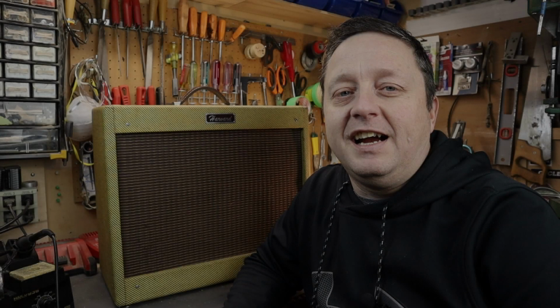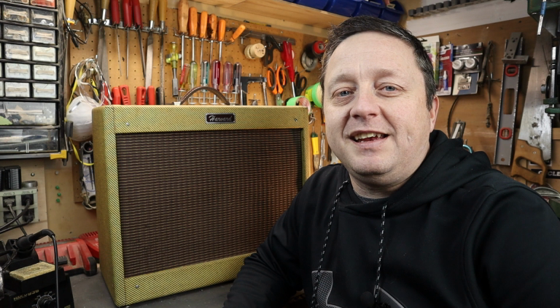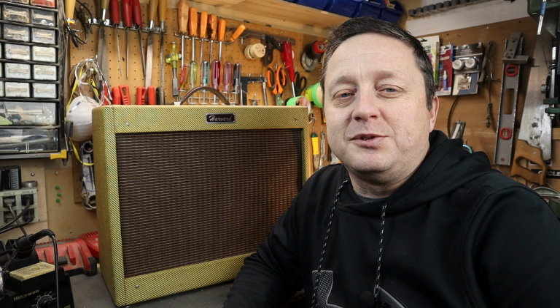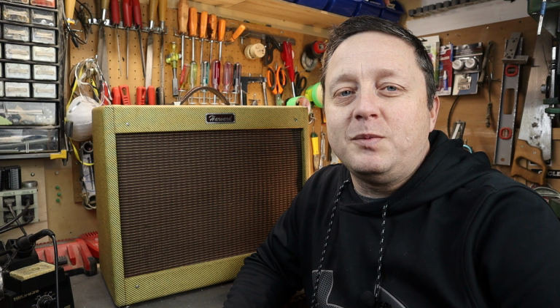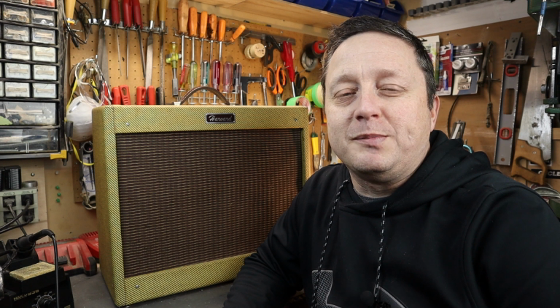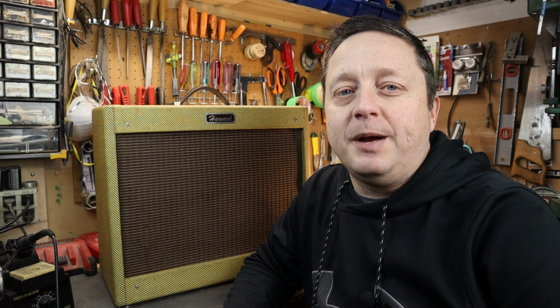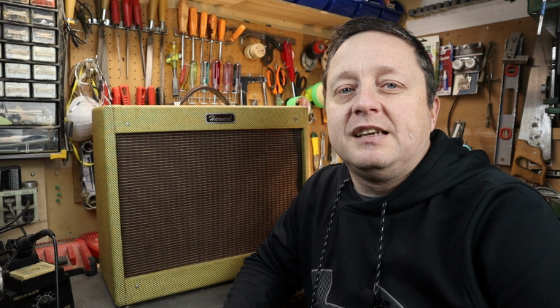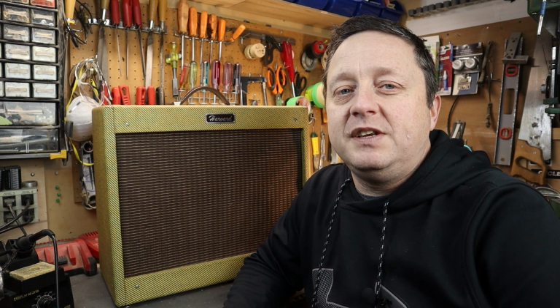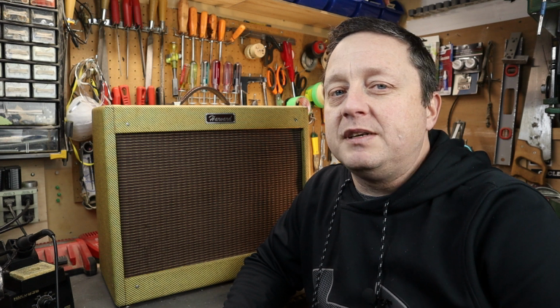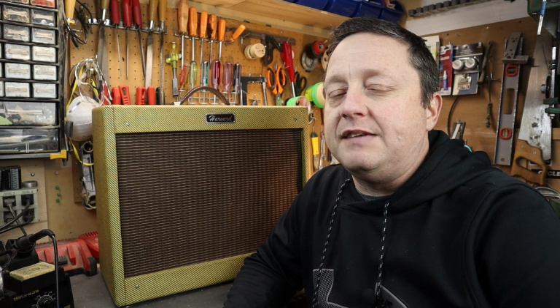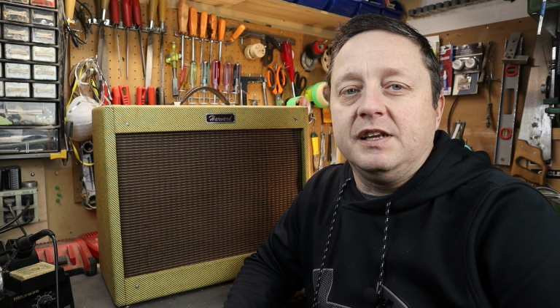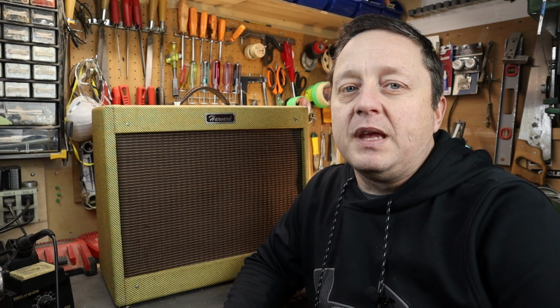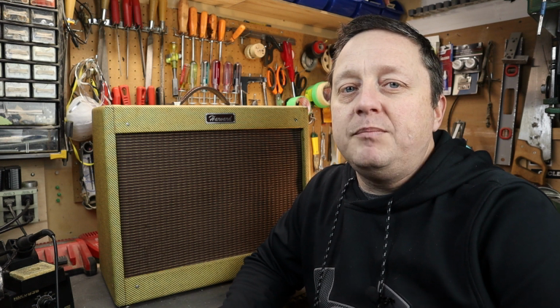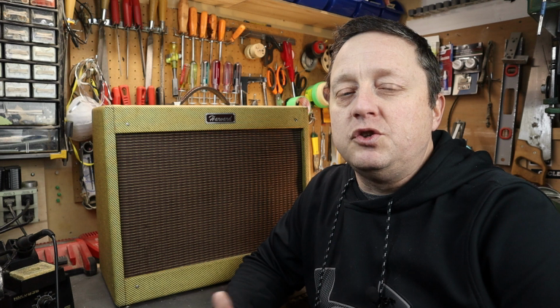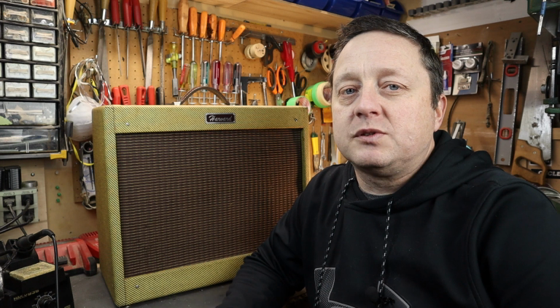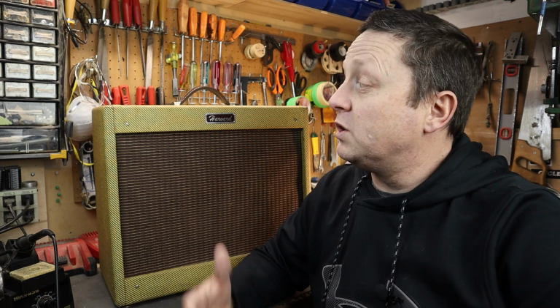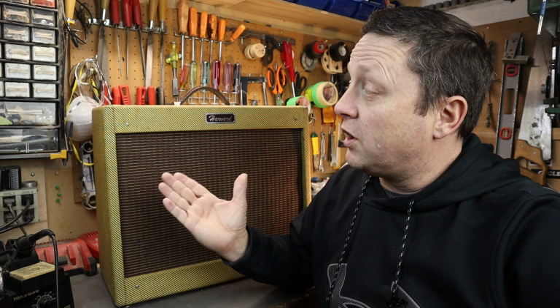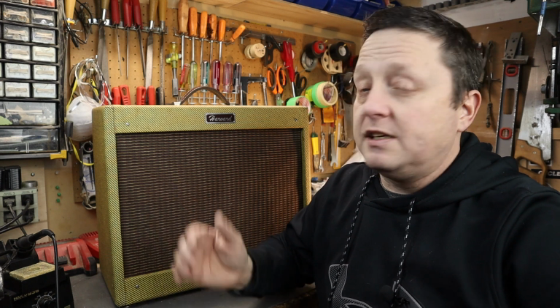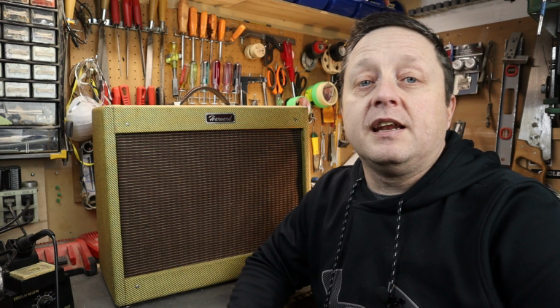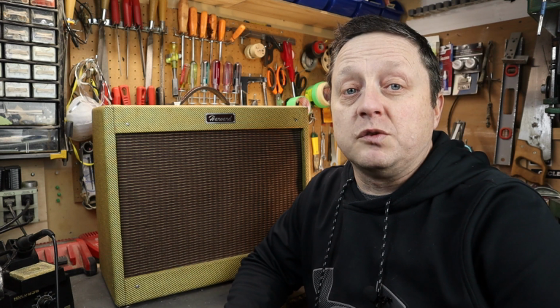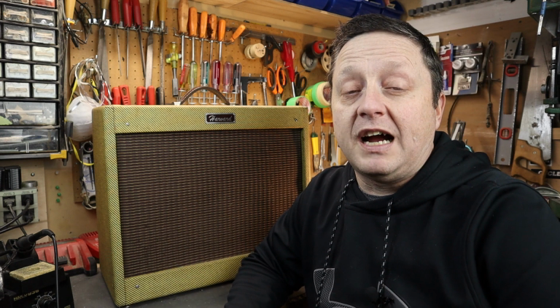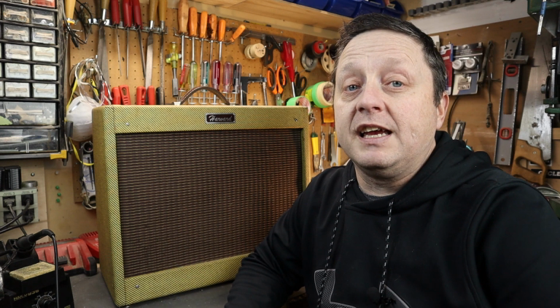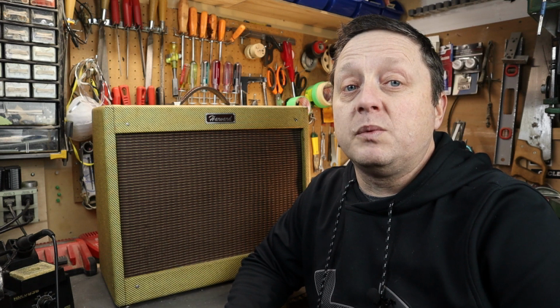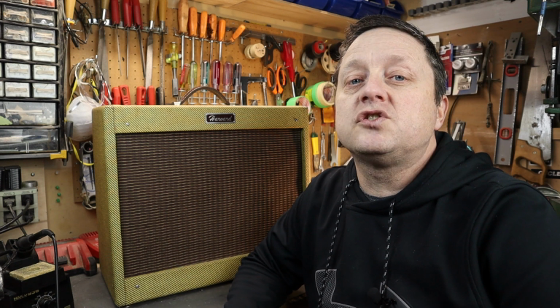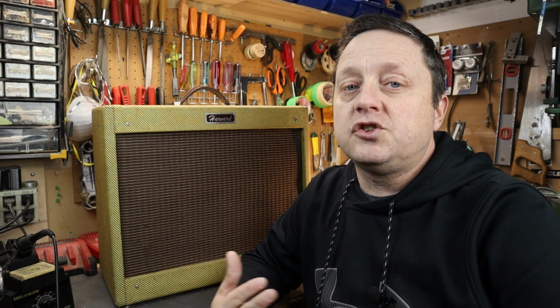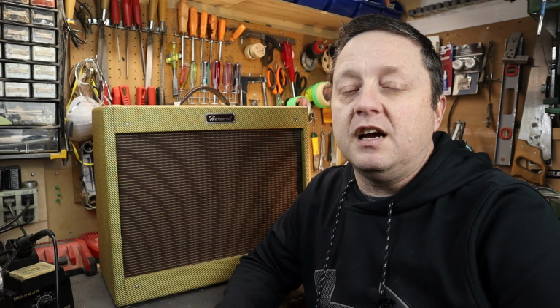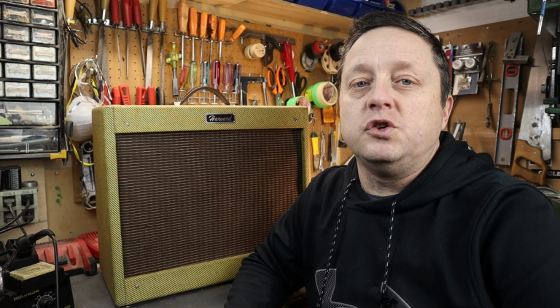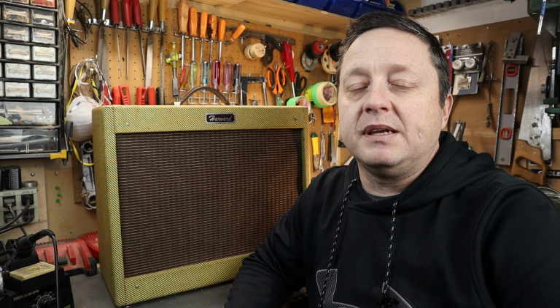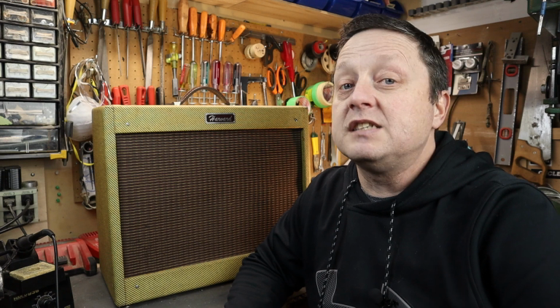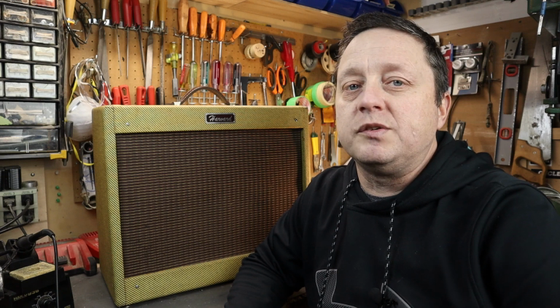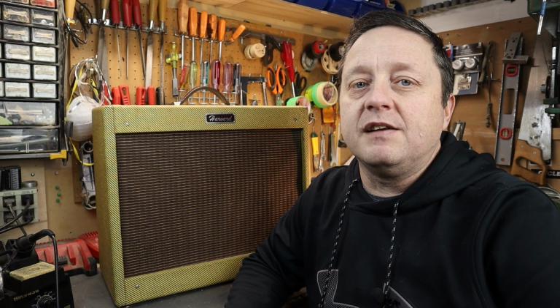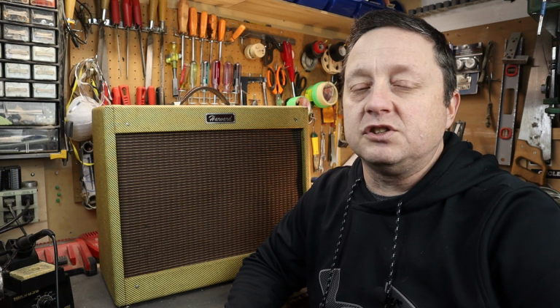Hi, it's Mike. Thanks for tuning in. Welcome to my shop. Today's video is a bit of a safety video. I build tube amps — guitar amps and hi-fi amps — and within the circuitry of a tube amp there lie extremely high voltages.